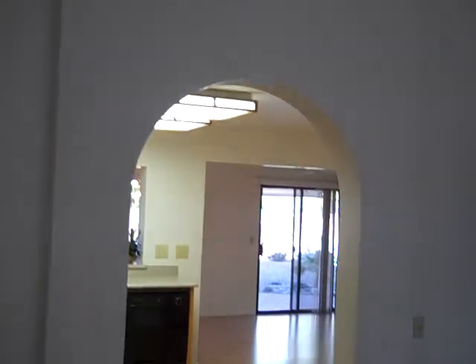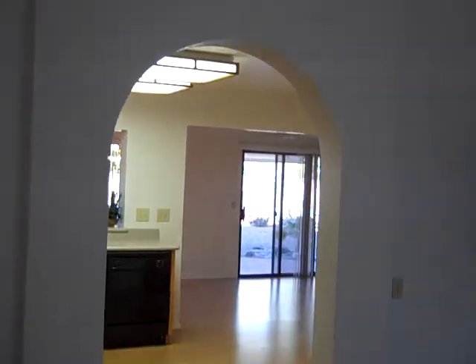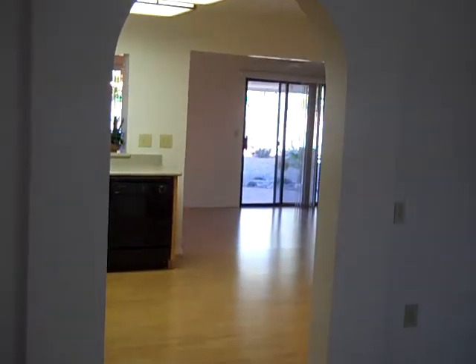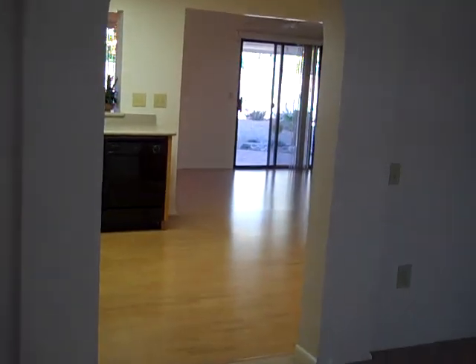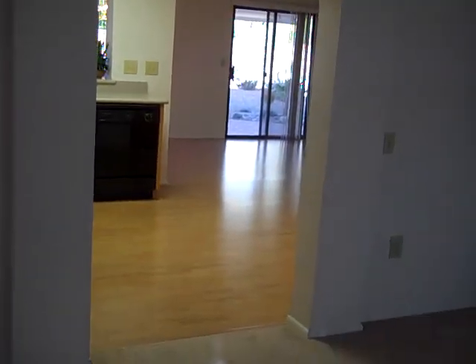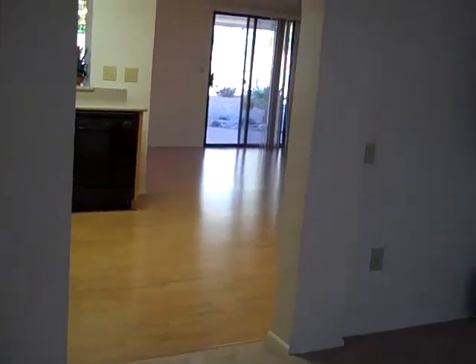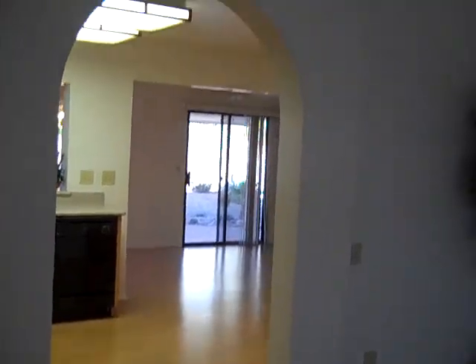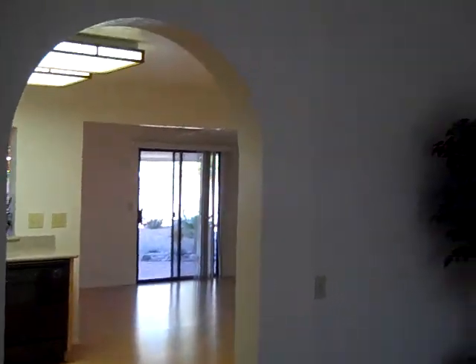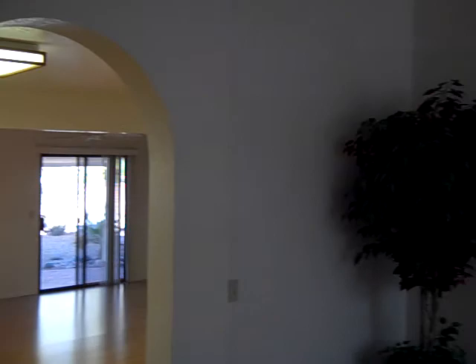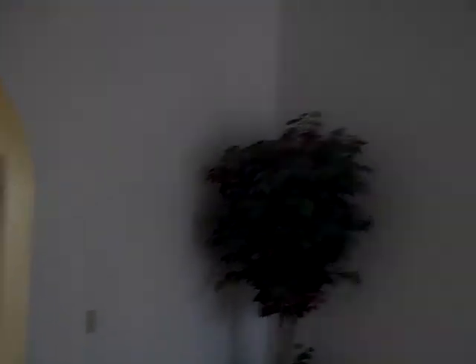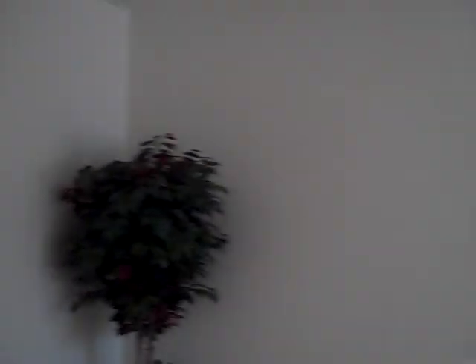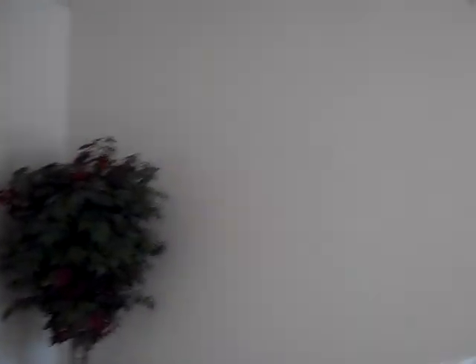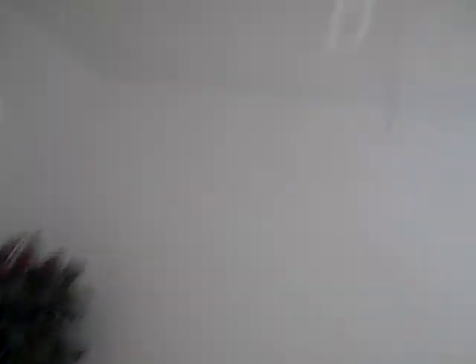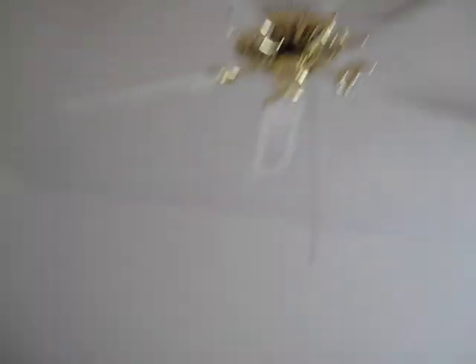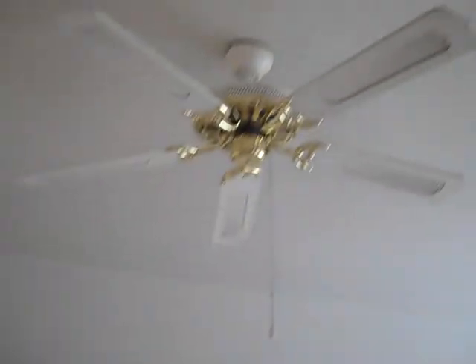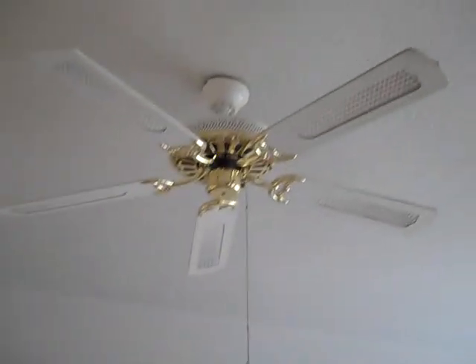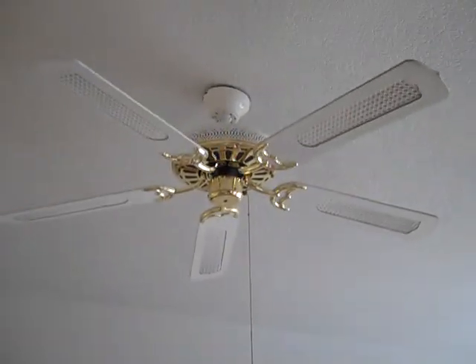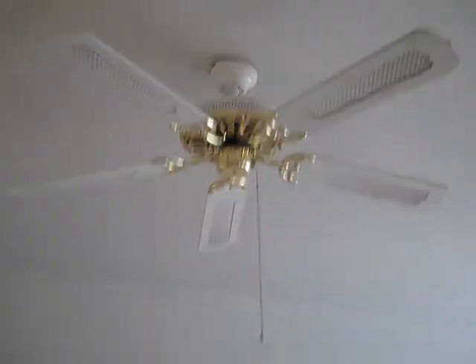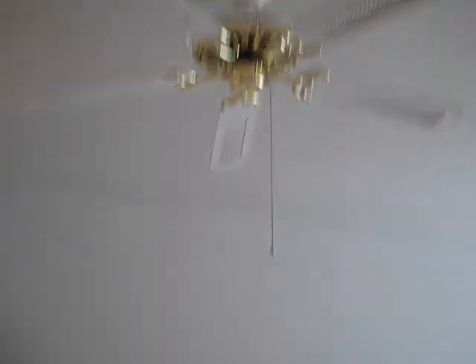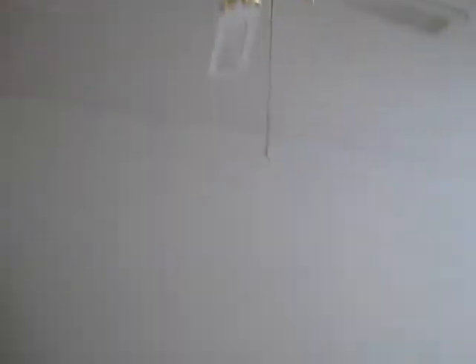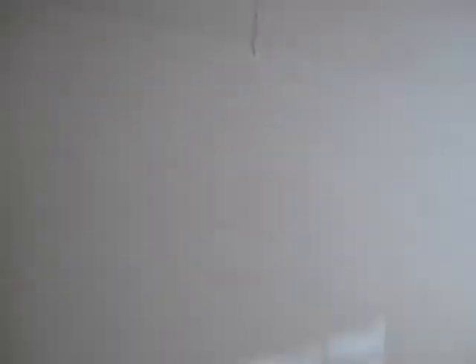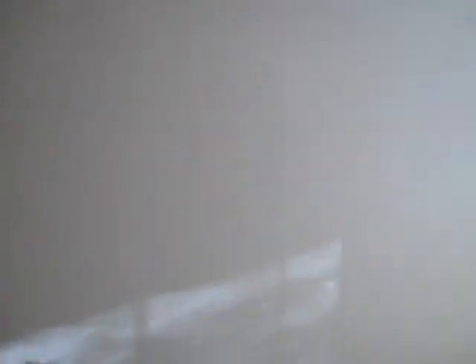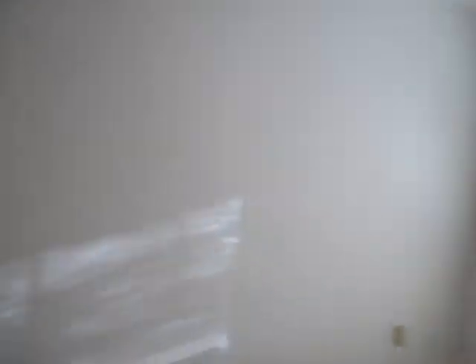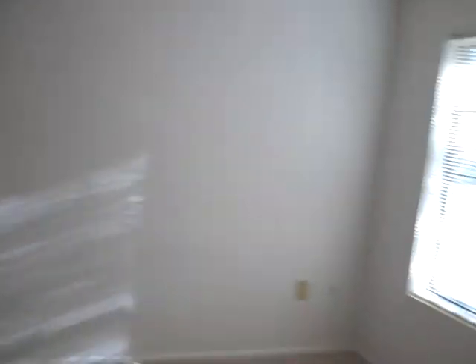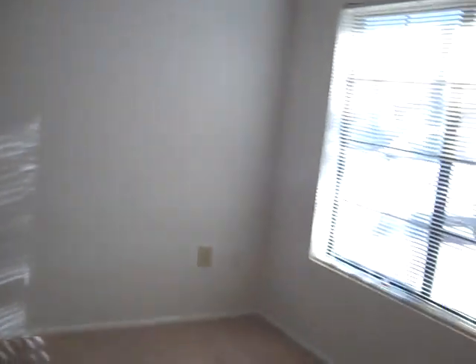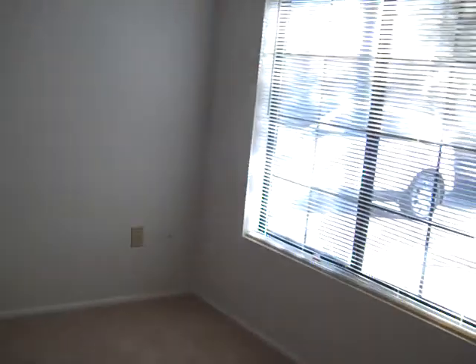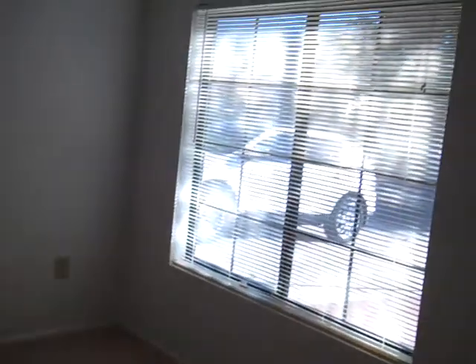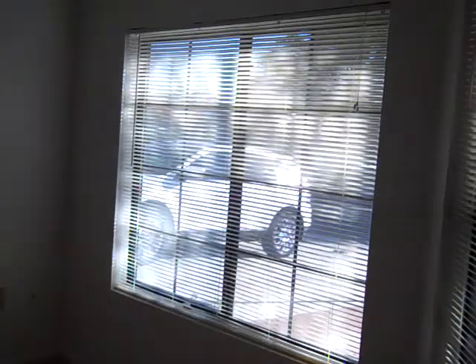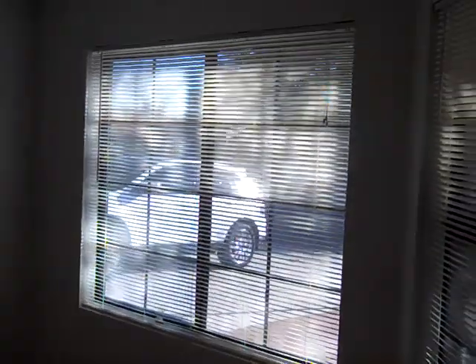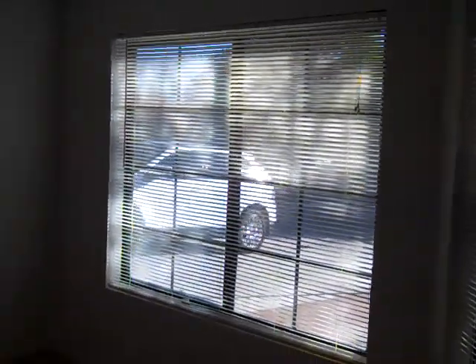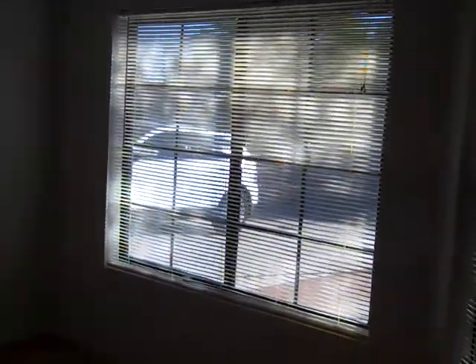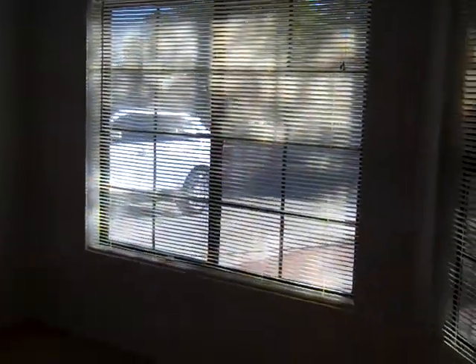It's got a nice arch doorway to the kitchen area. Ceiling fan in this room, vaulted ceiling. Big windows, as I mentioned.